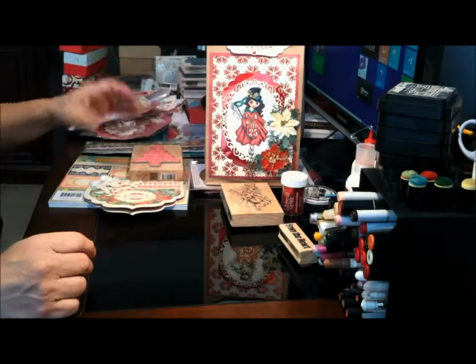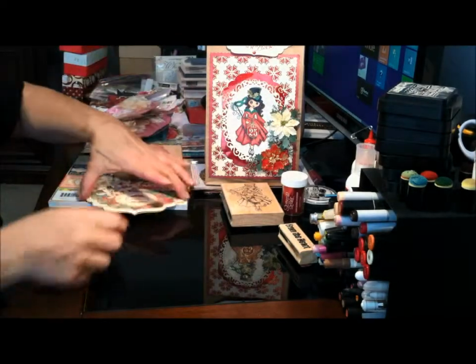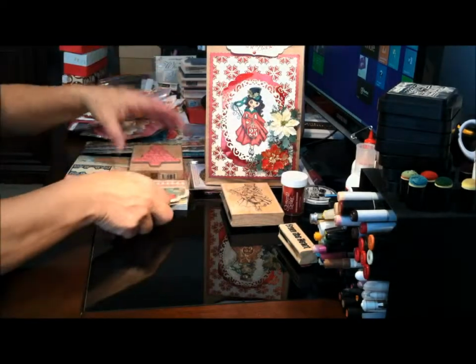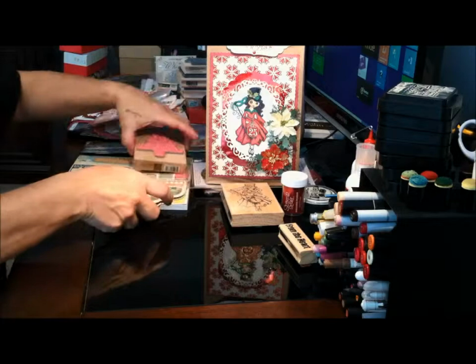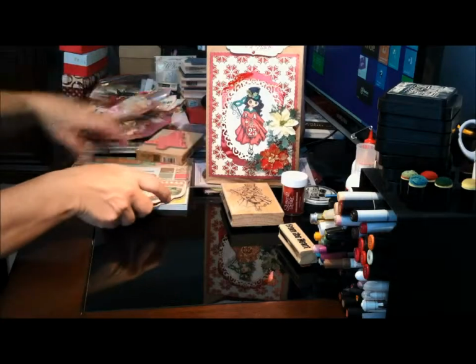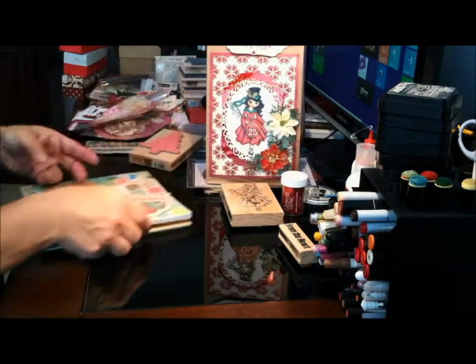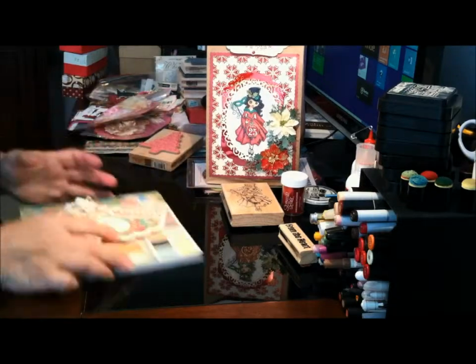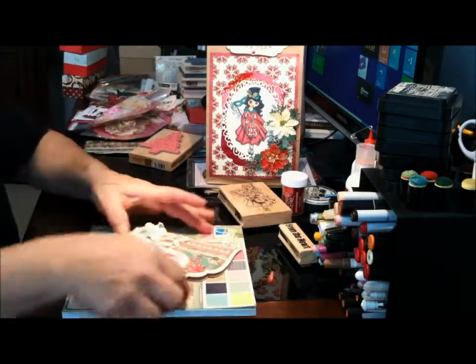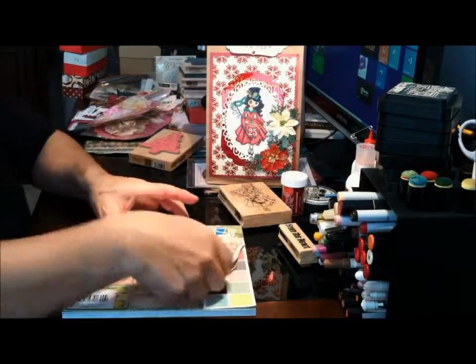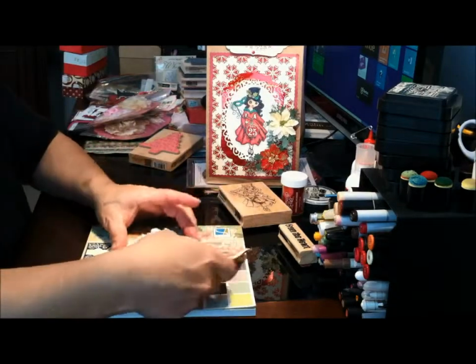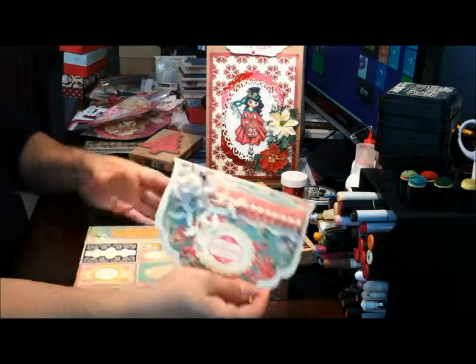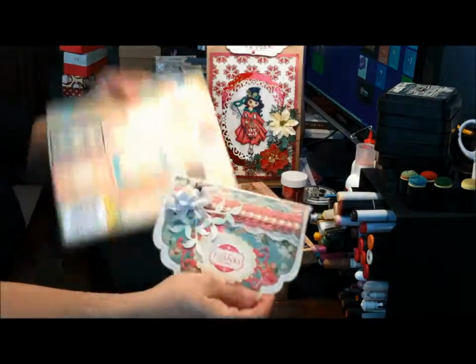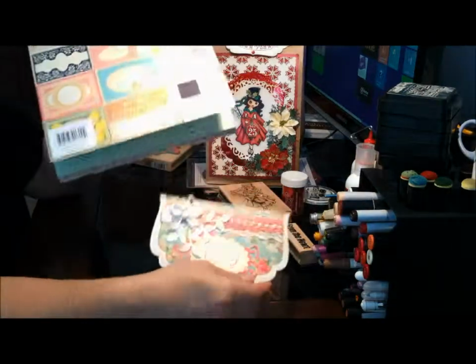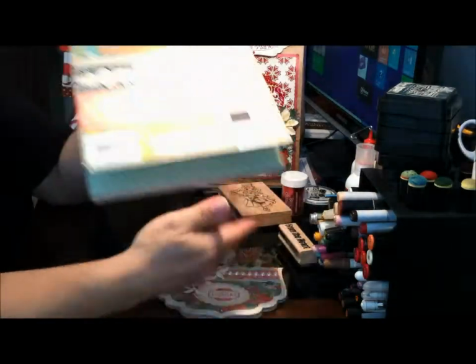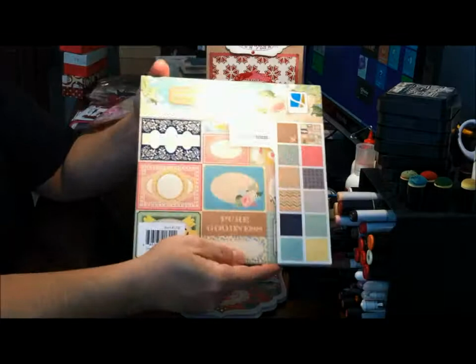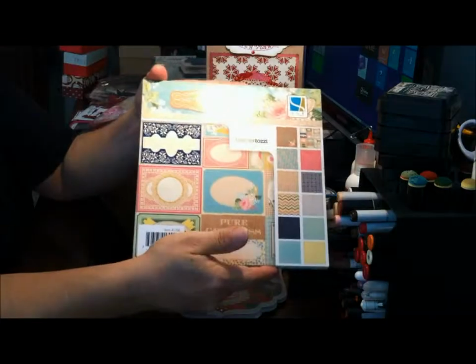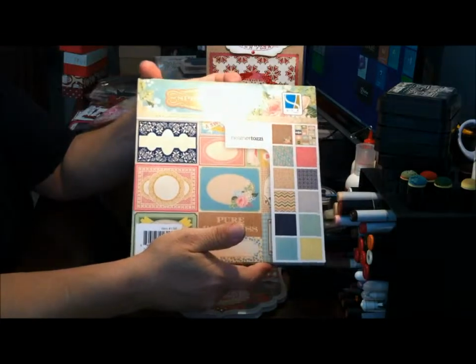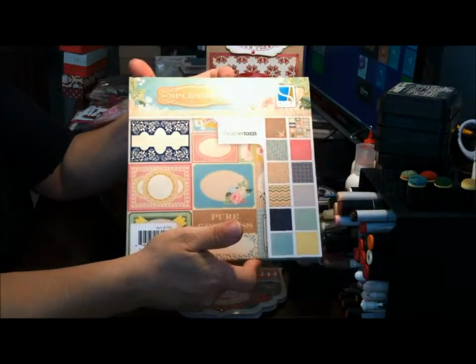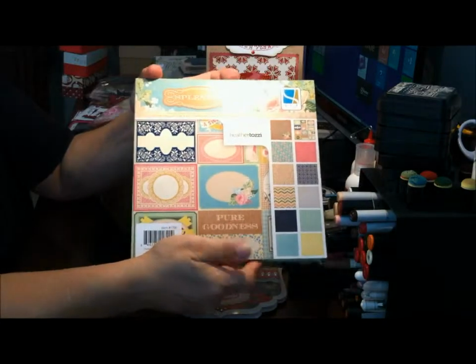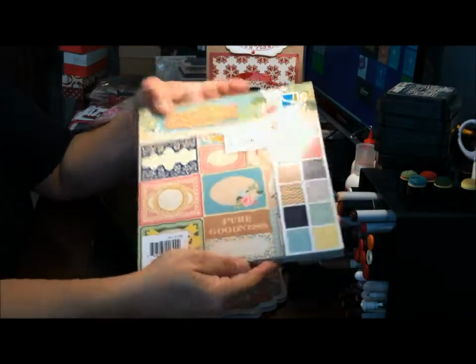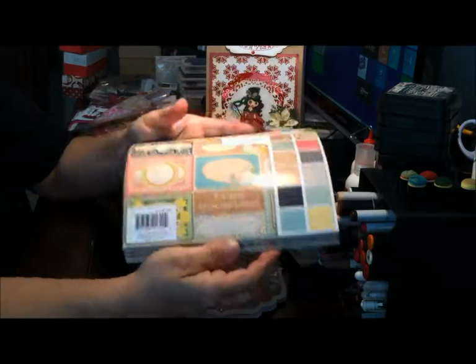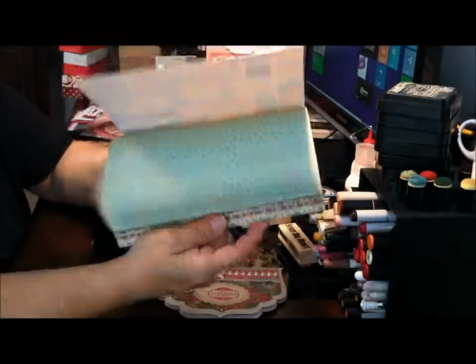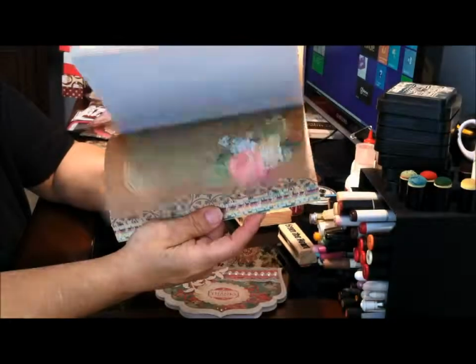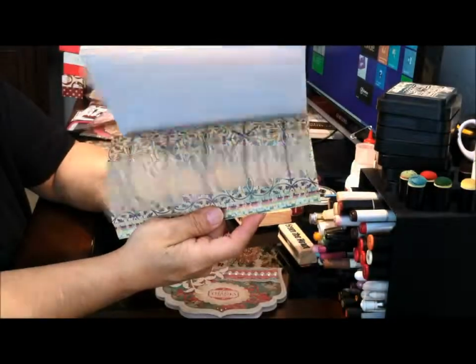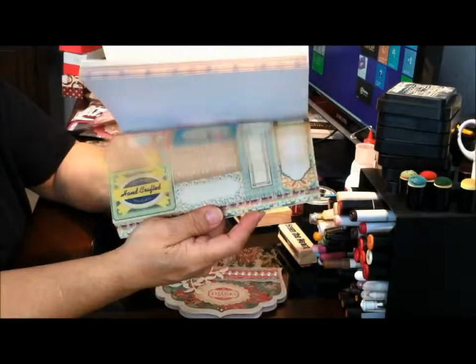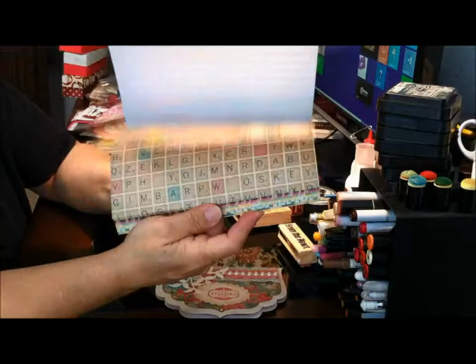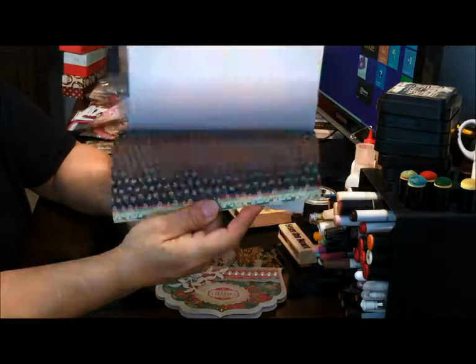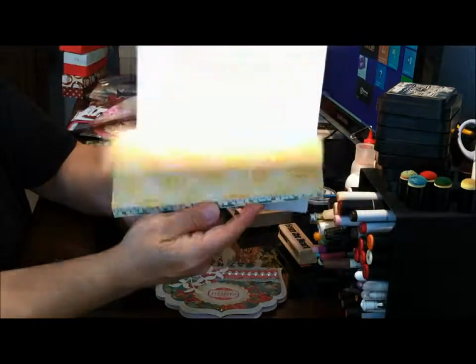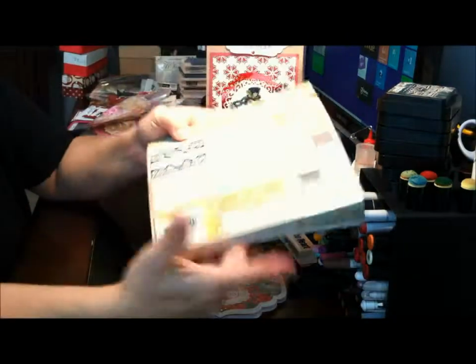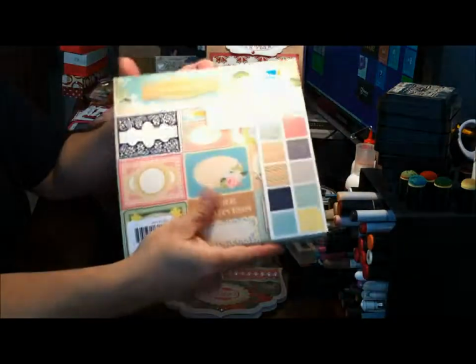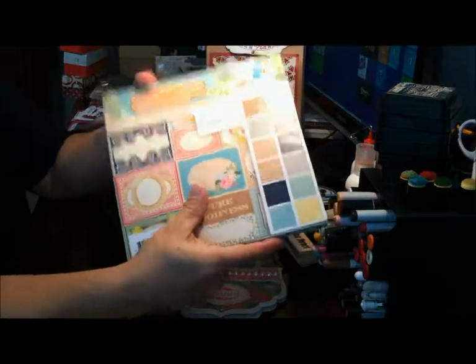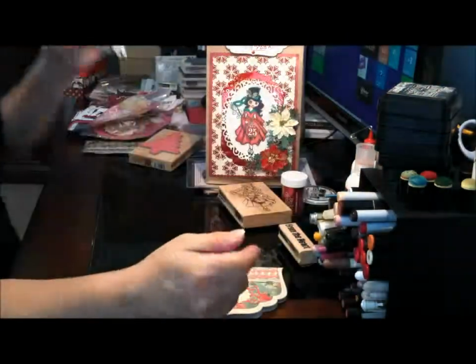I made this card also. This is the paper that I used — it's GCD Studios and it's called Splendor. I picked it up at Tuesday Morning. It's beautiful paper. I actually used the bigger pack but I can't find it.